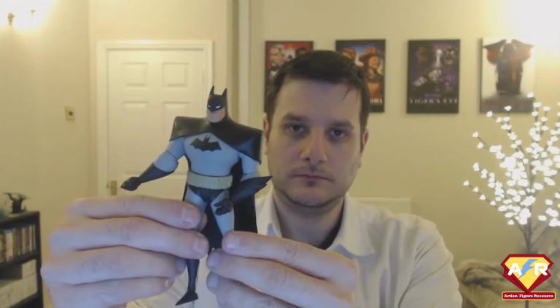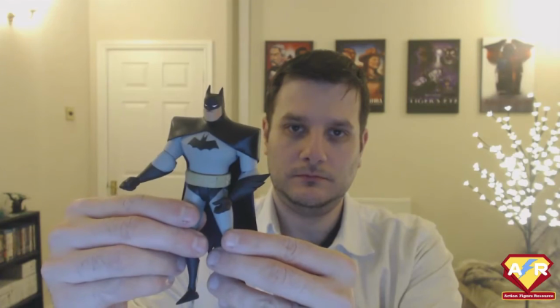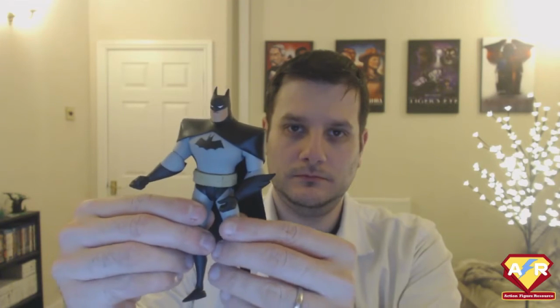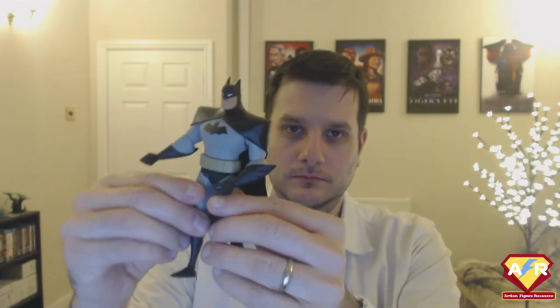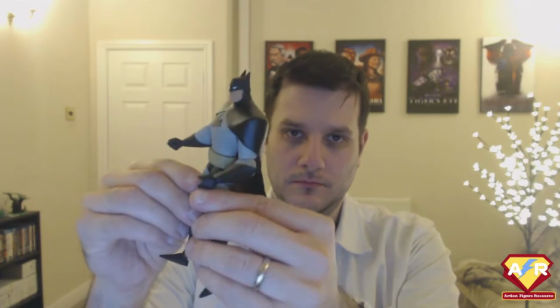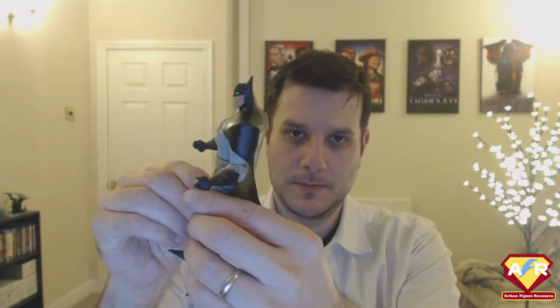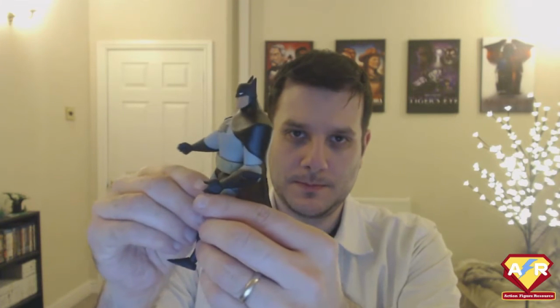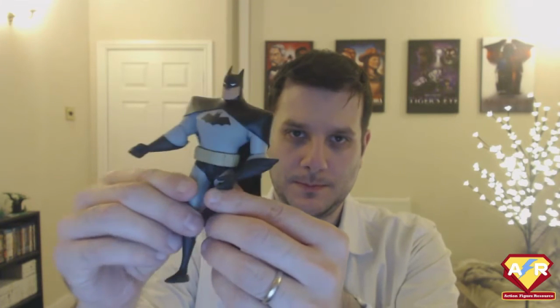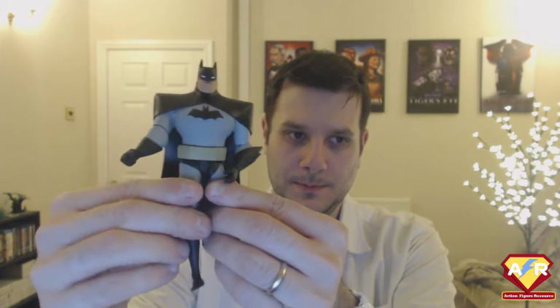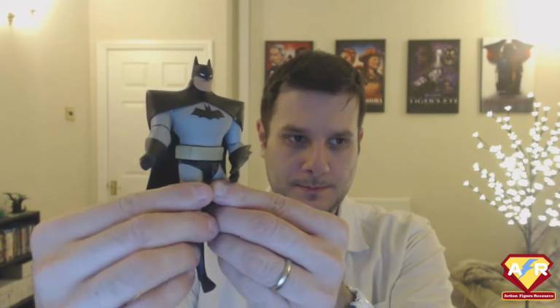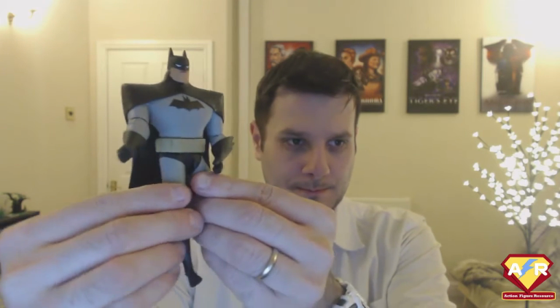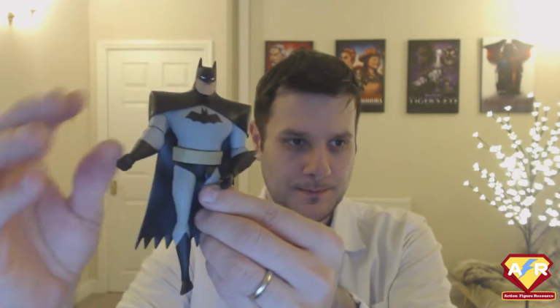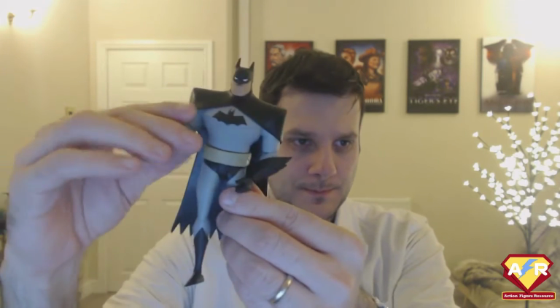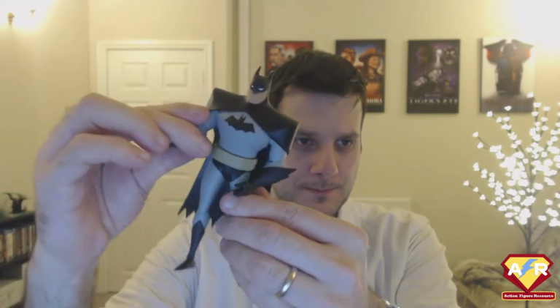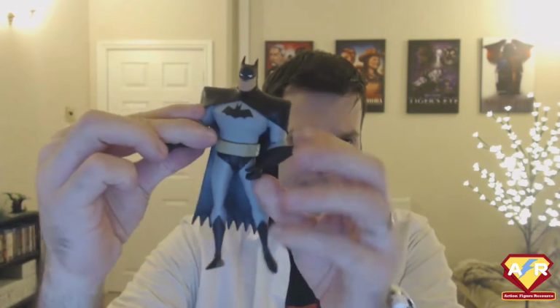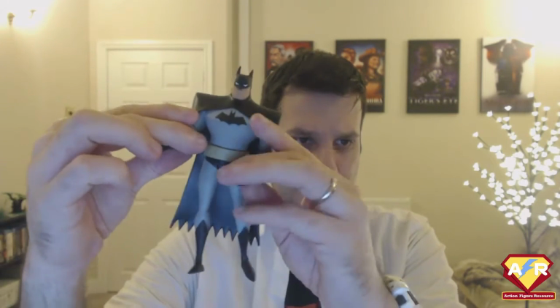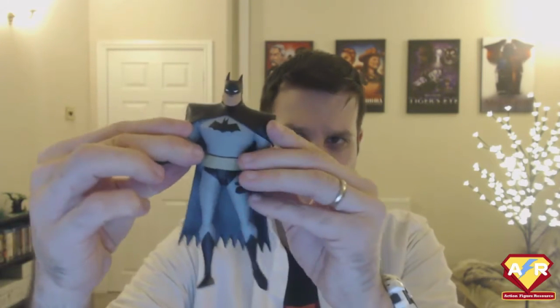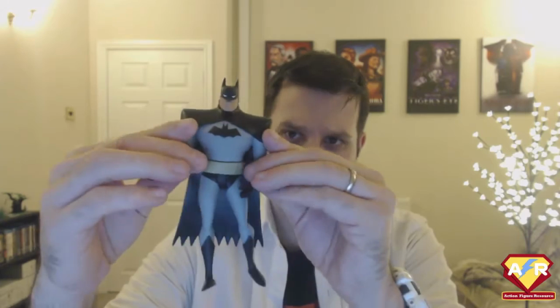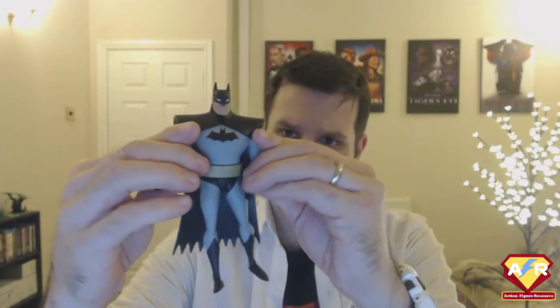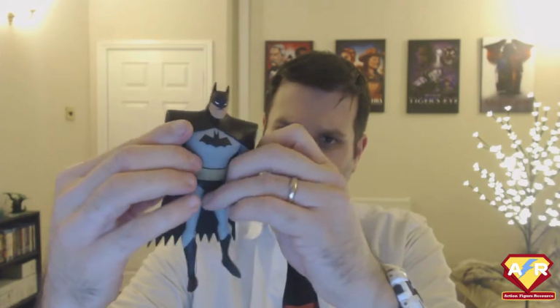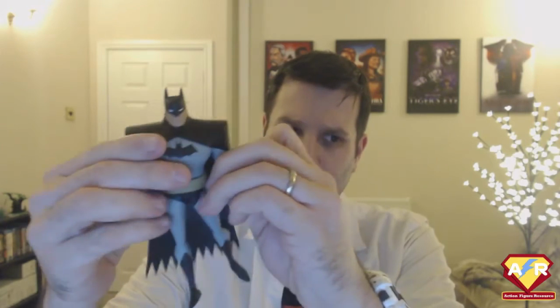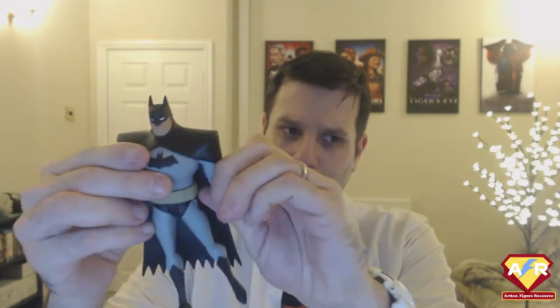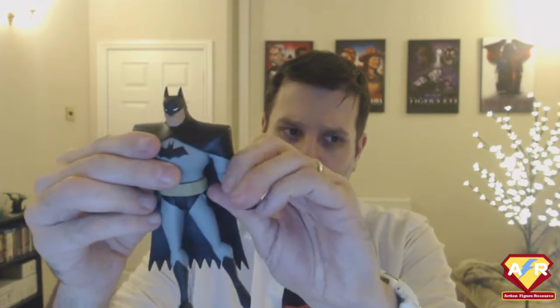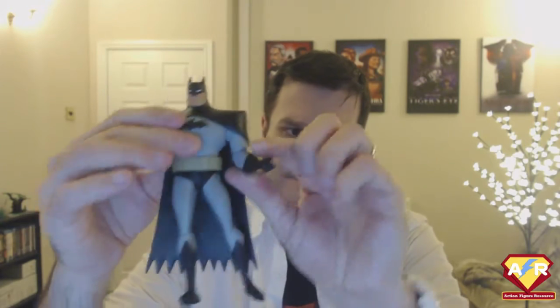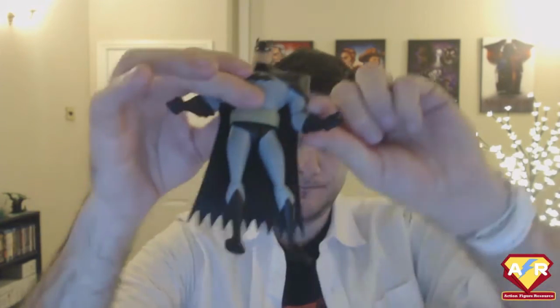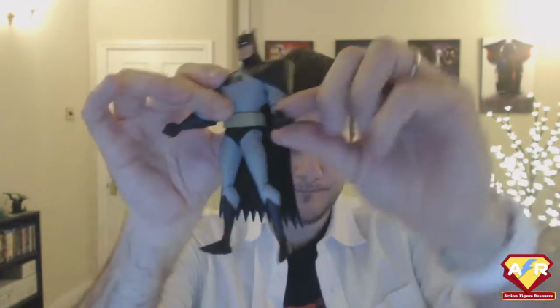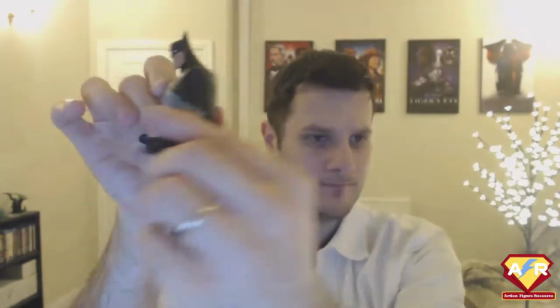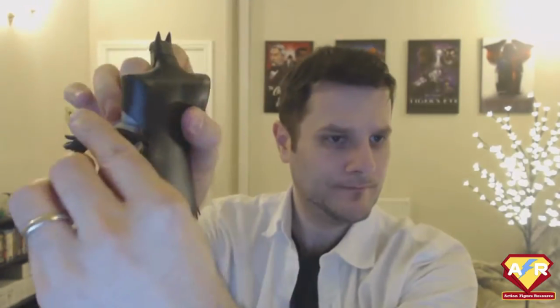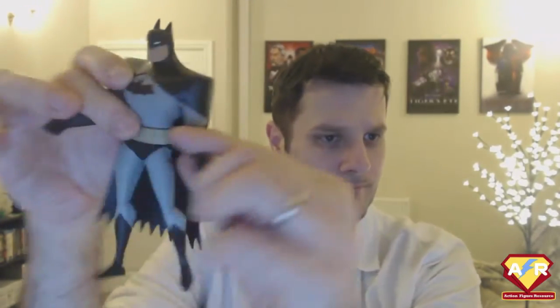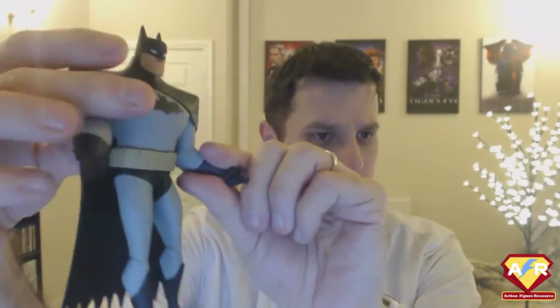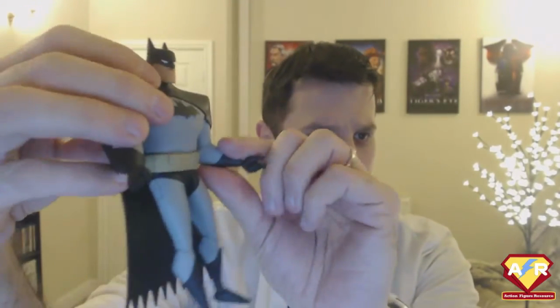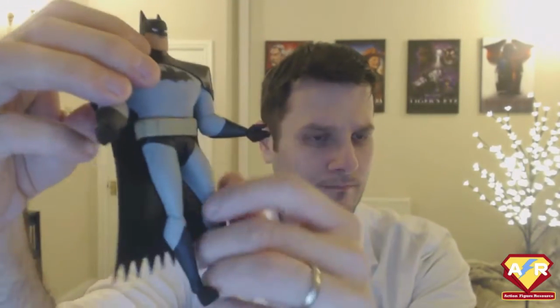Straight out the gate, this figure is super impressive. This guy made me want to buy a whole bunch more figures, and I did as a result of getting this one.